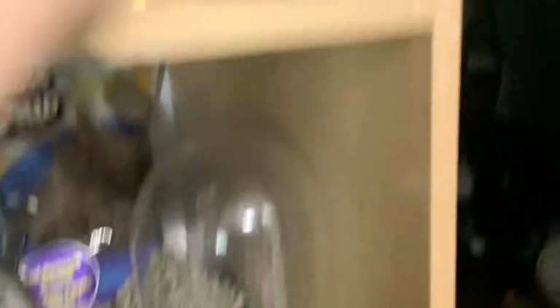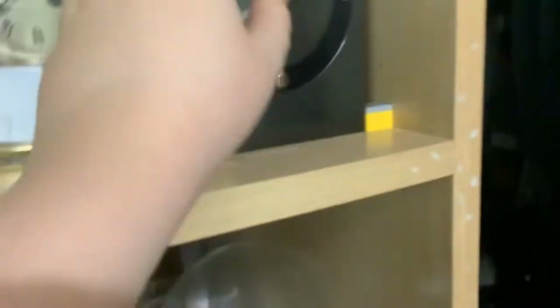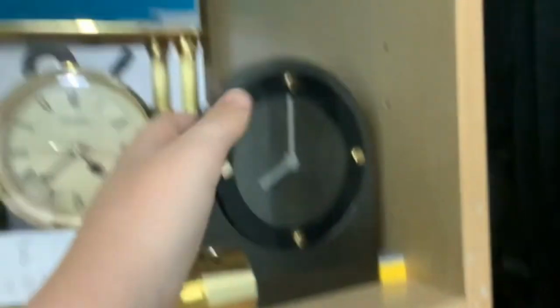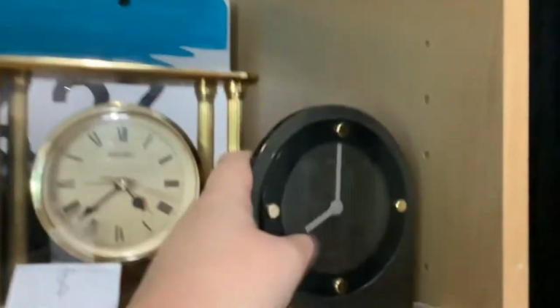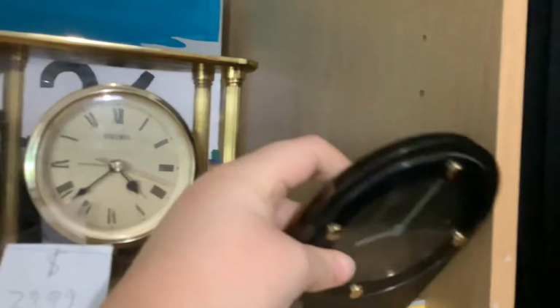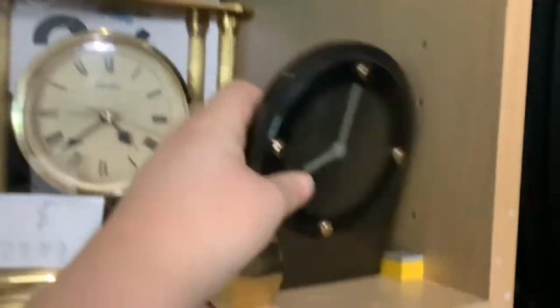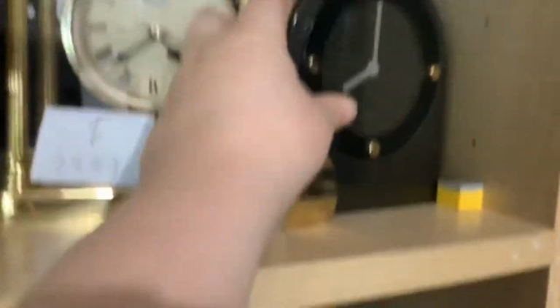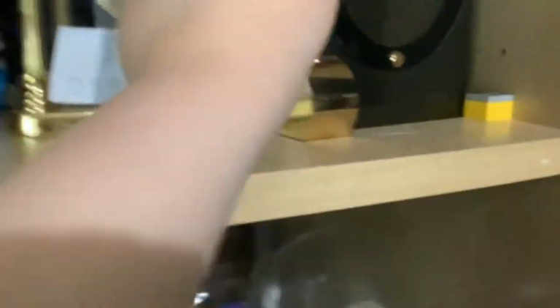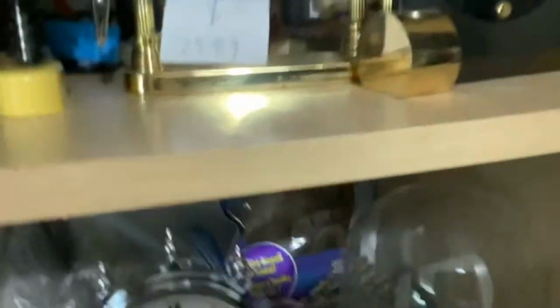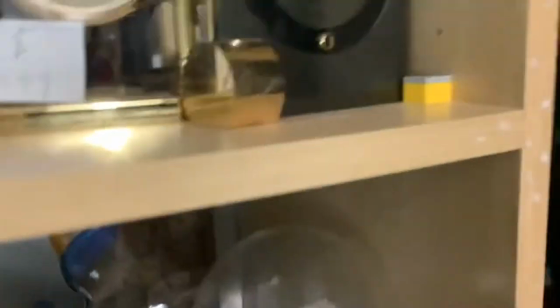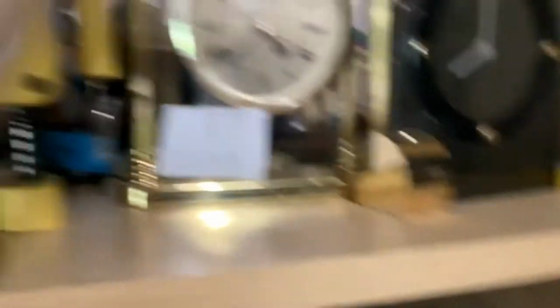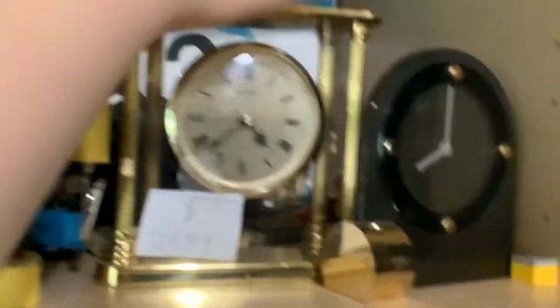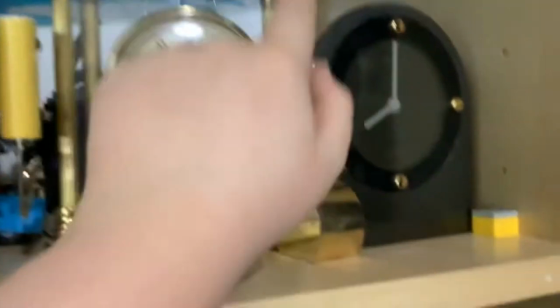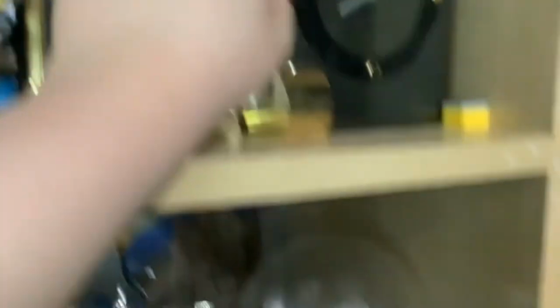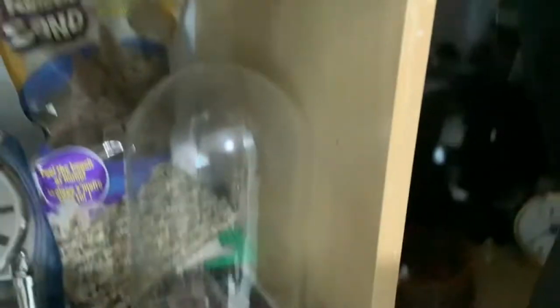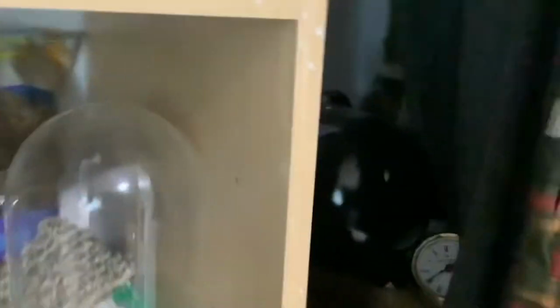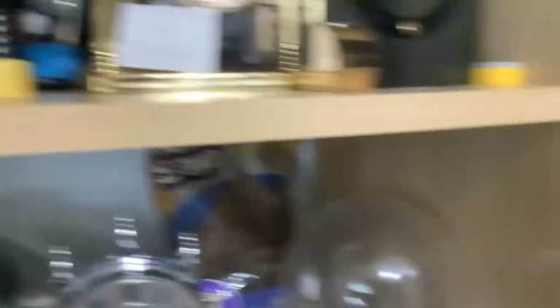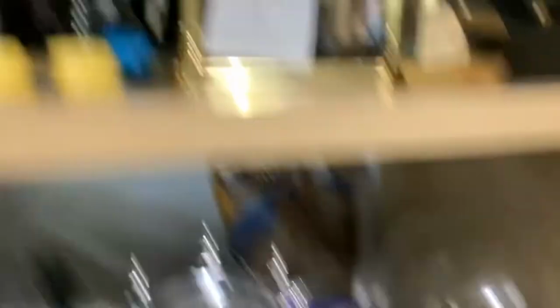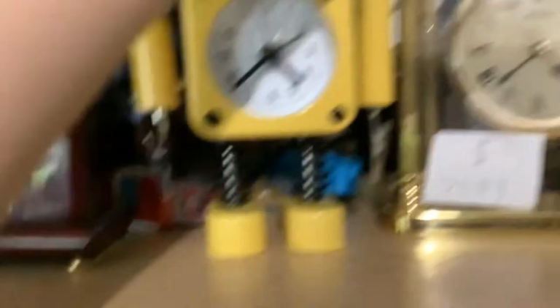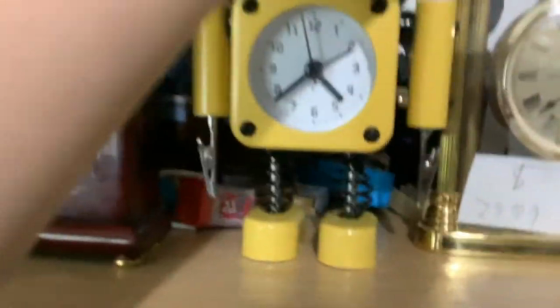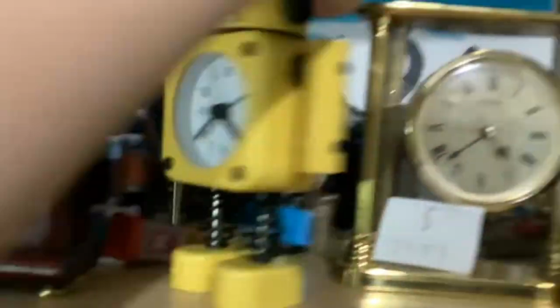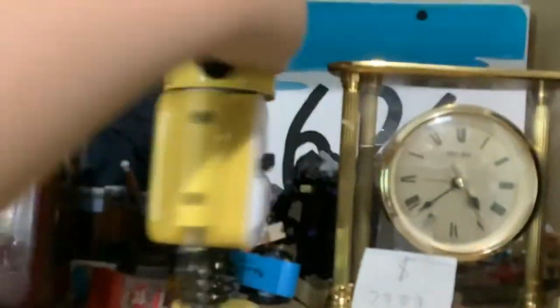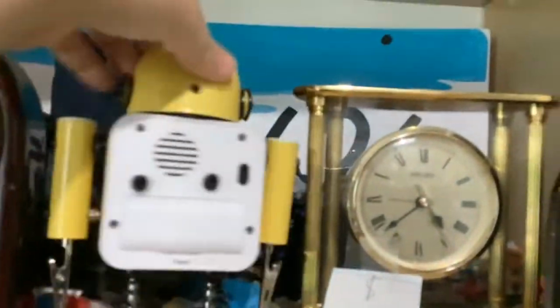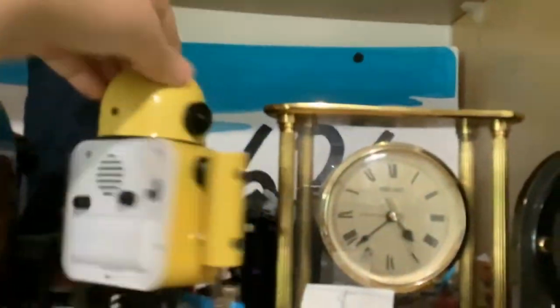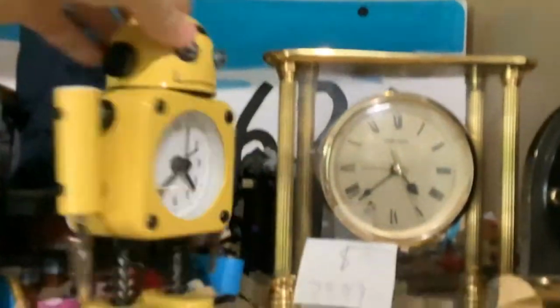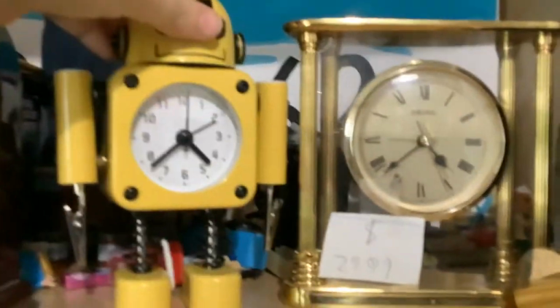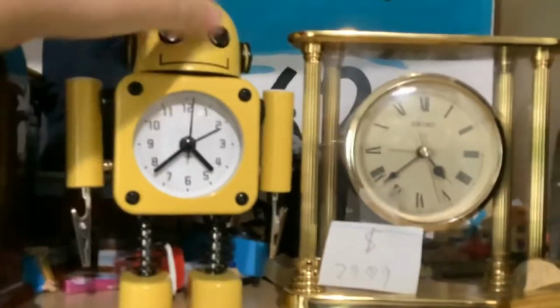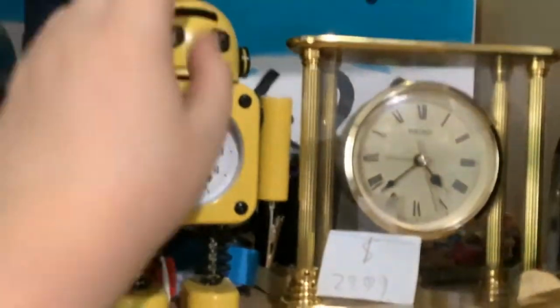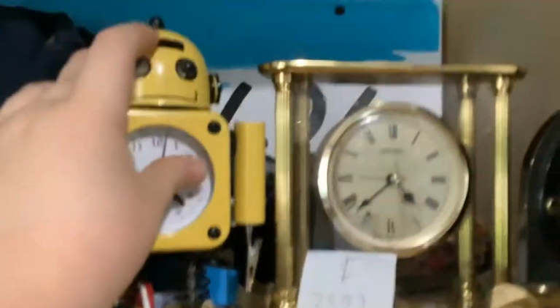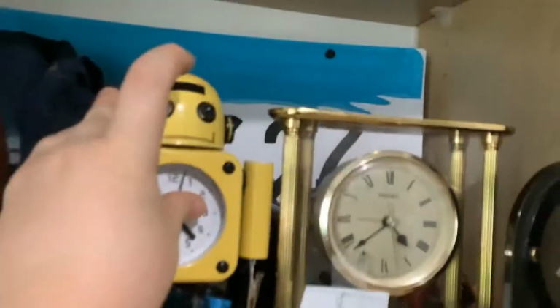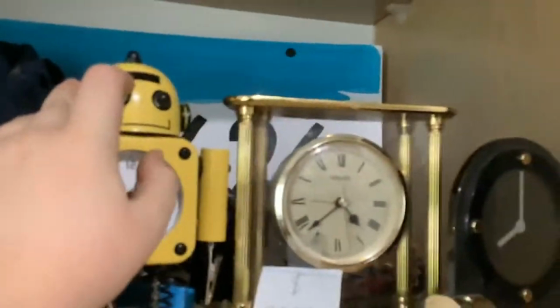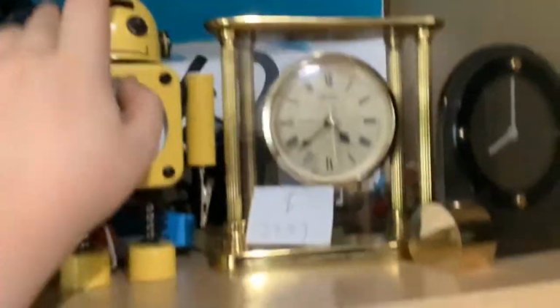Really nice anniversary clock — my favorite — Winnie the Pooh anniversary clock. Seiko clock. The anti-clock is not behind there. Seiko alarm clock. This robot clock.